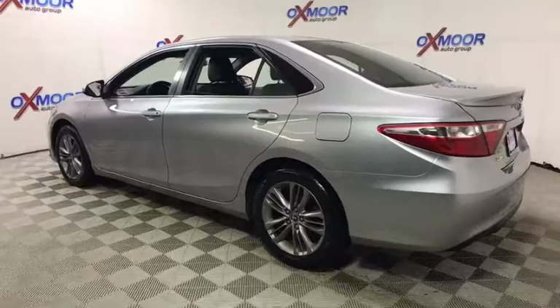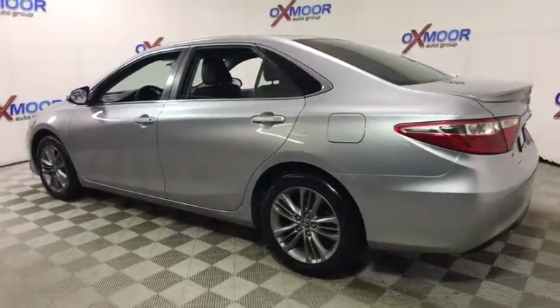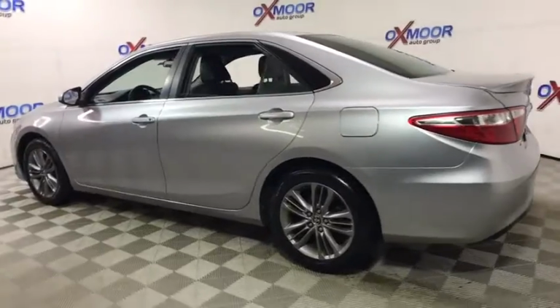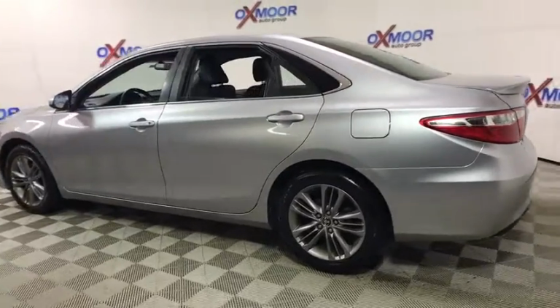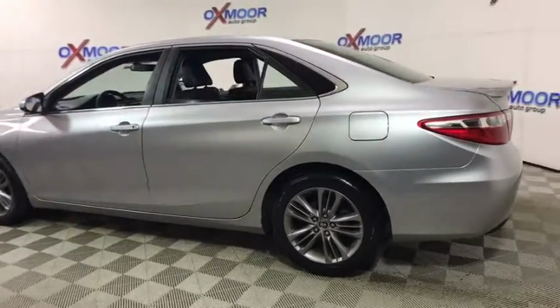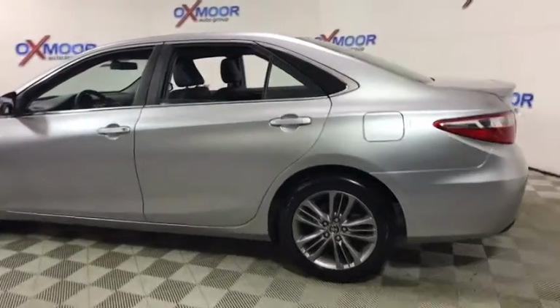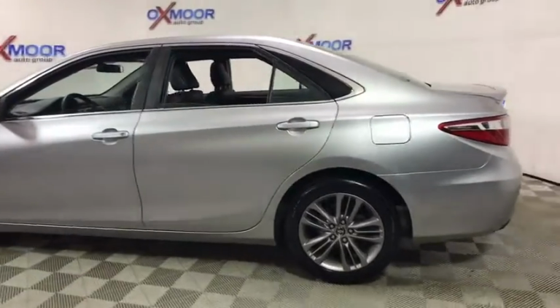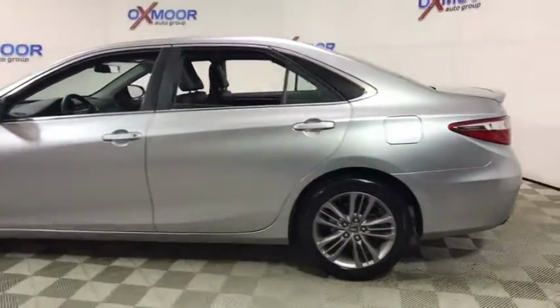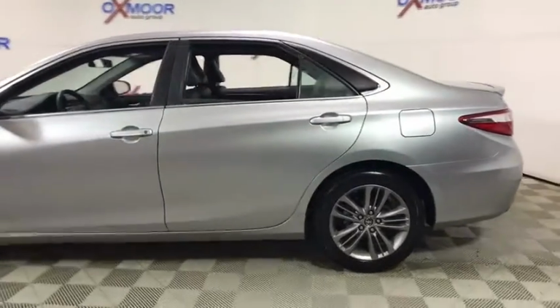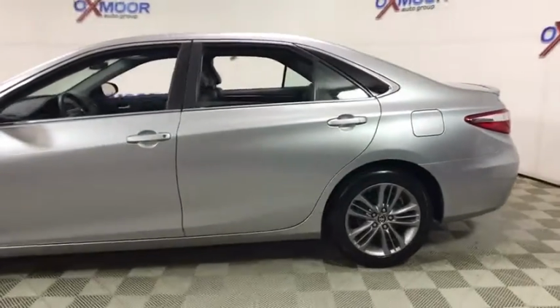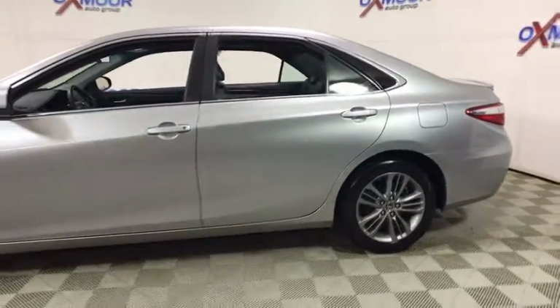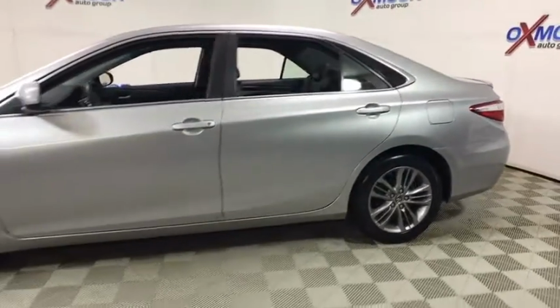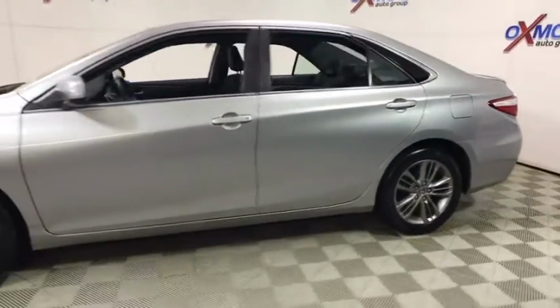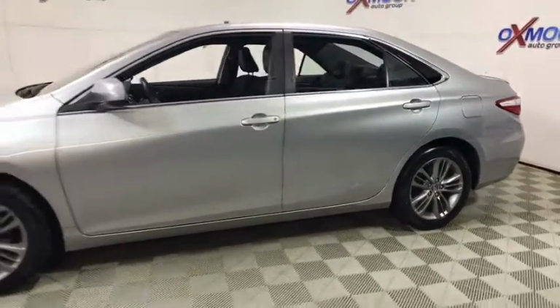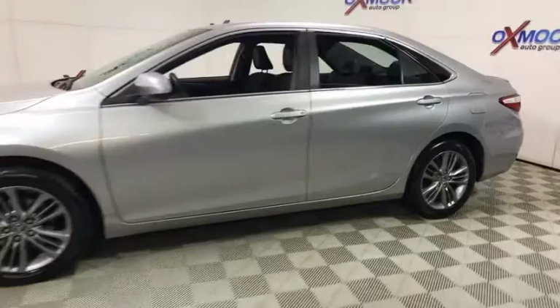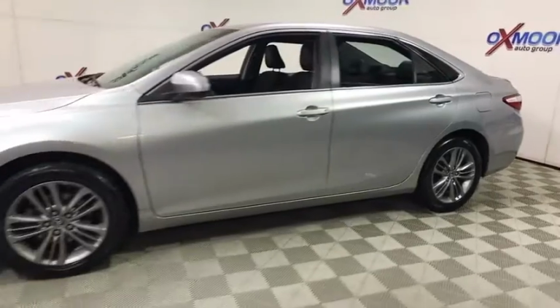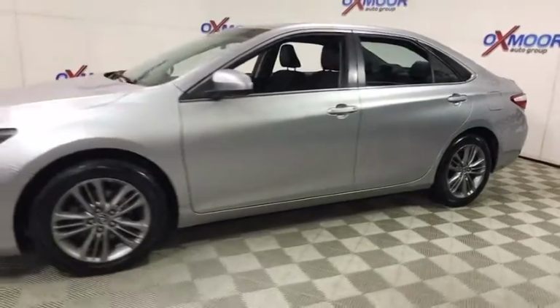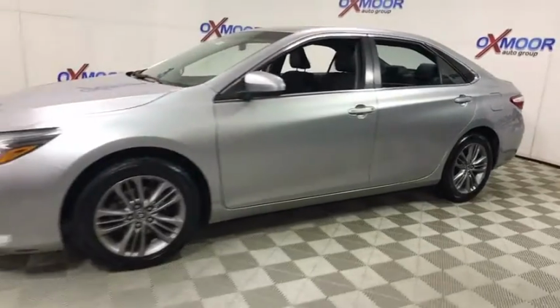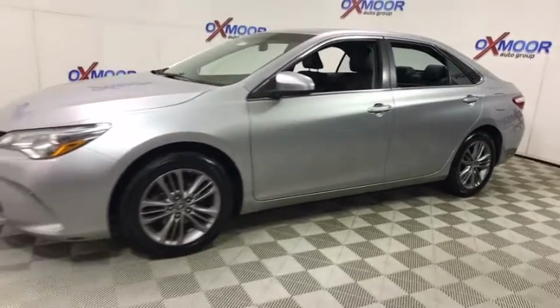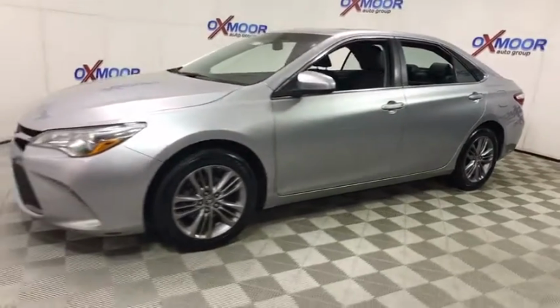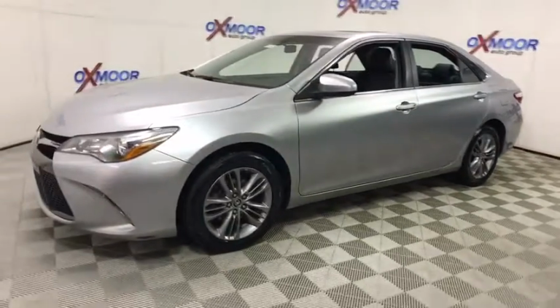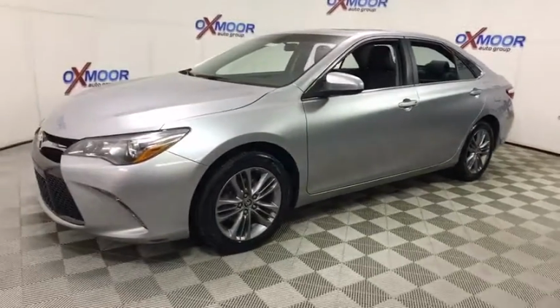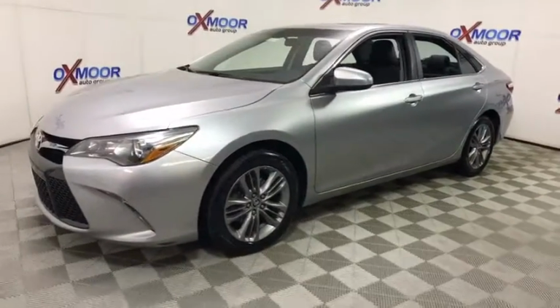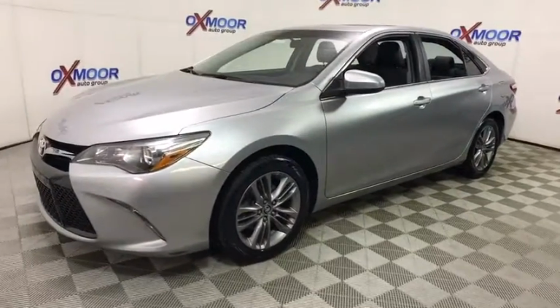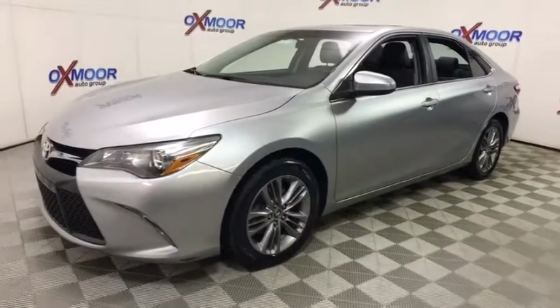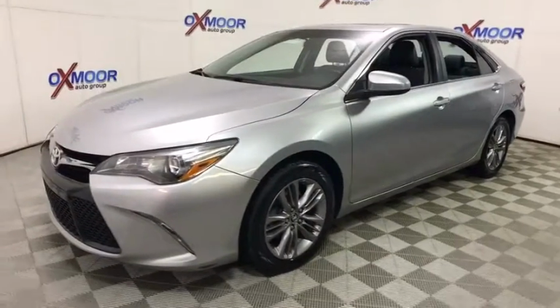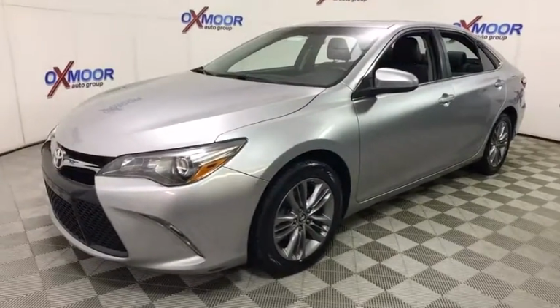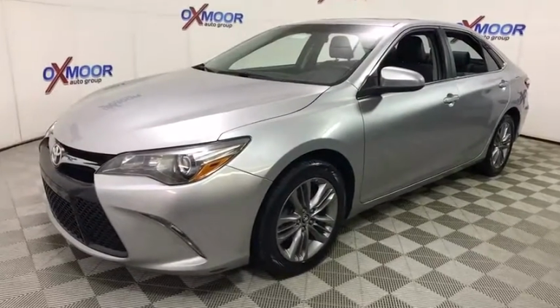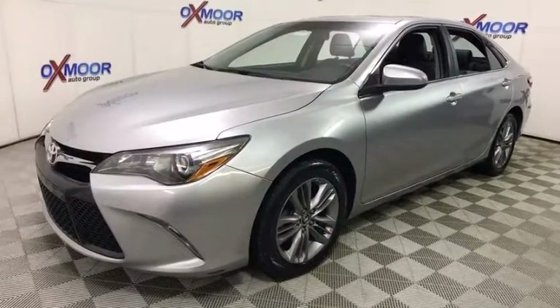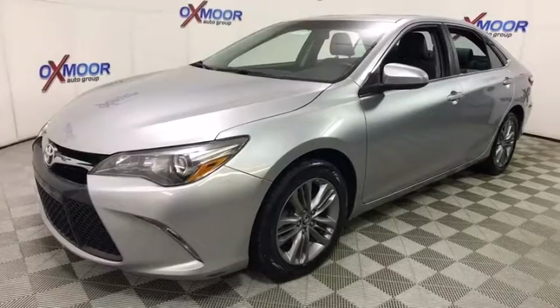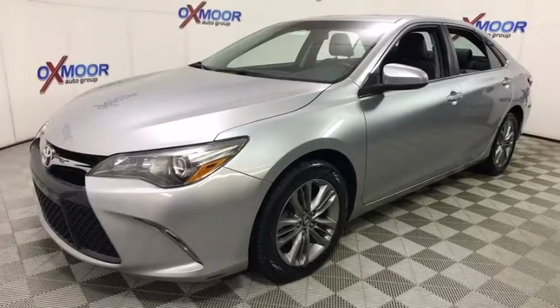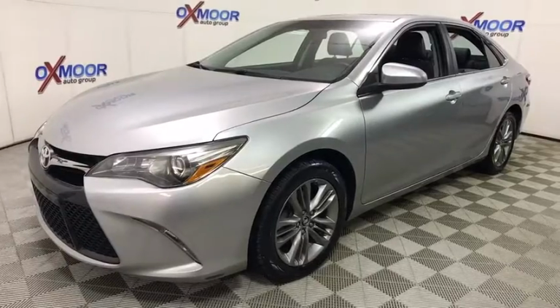The 2016 Toyota Camry. Toyota Camry is an affordable mid-size car — reliable and great, comfortable commuter car. This vehicle has less than 100,000 miles.